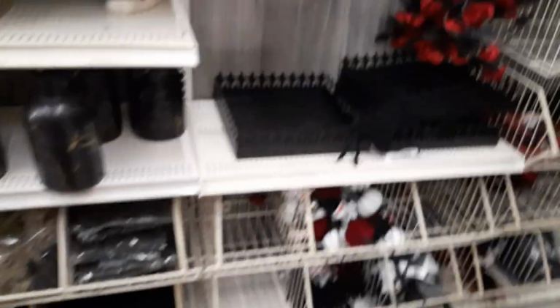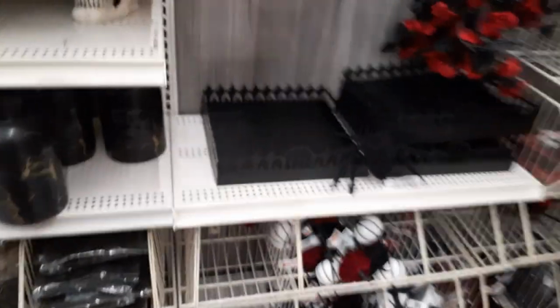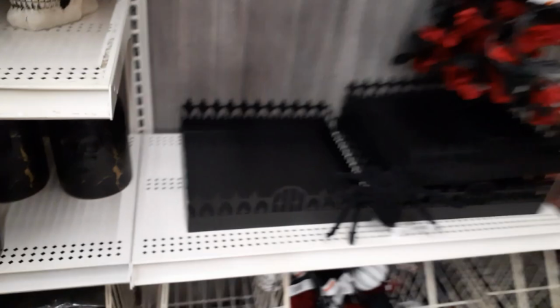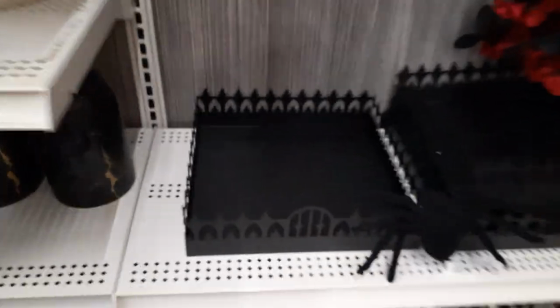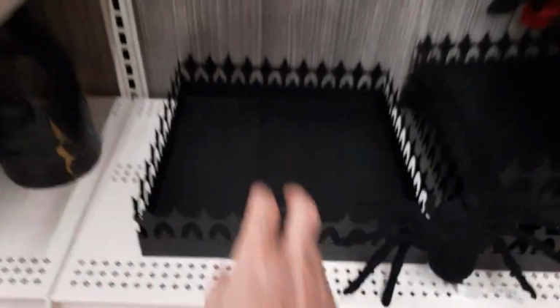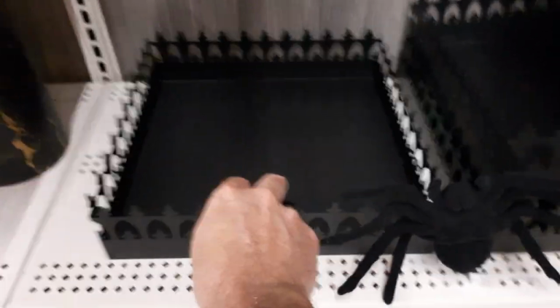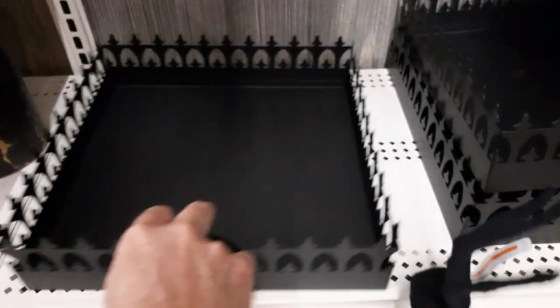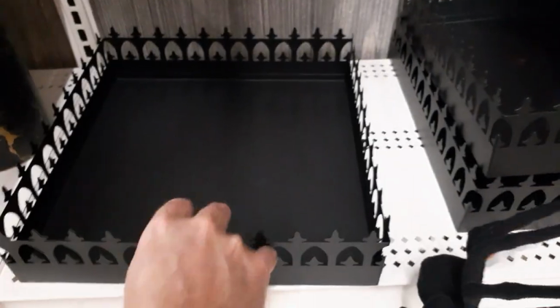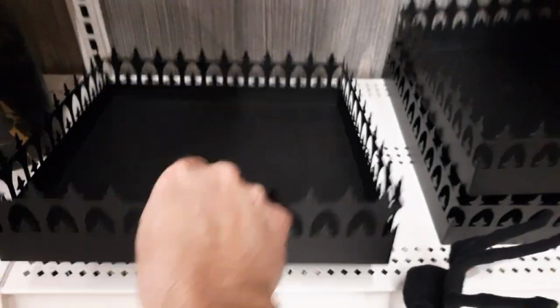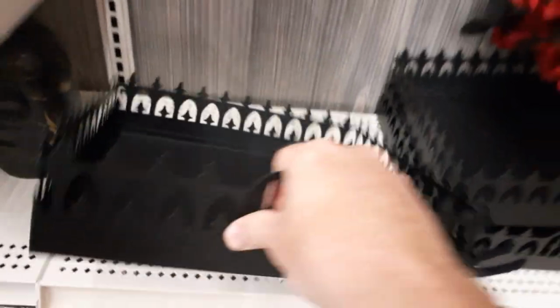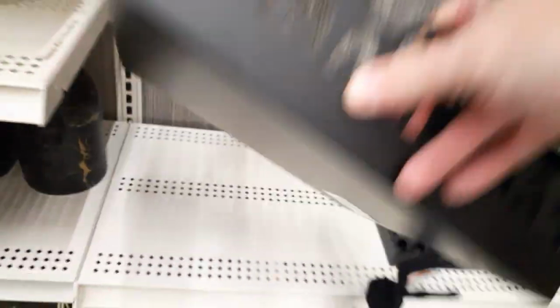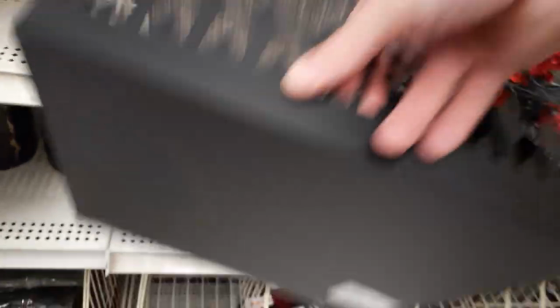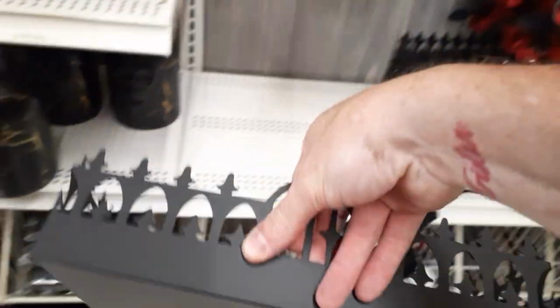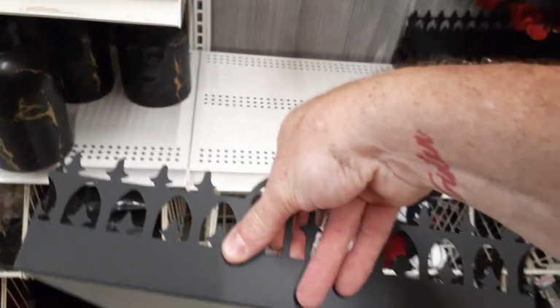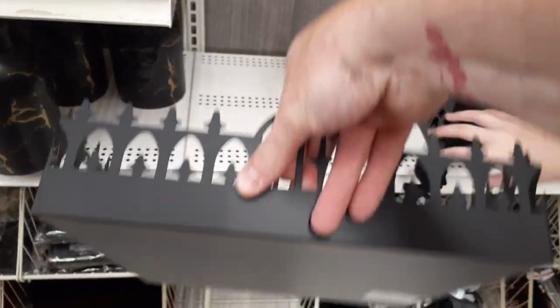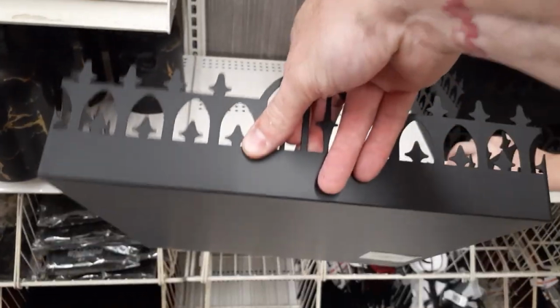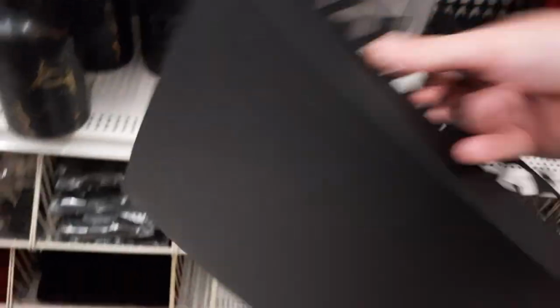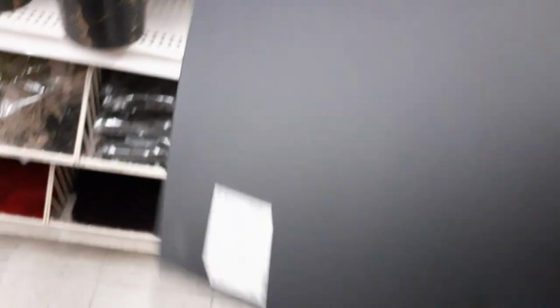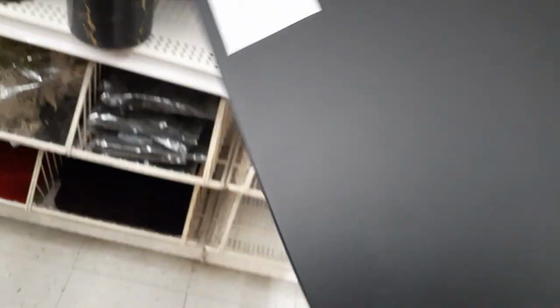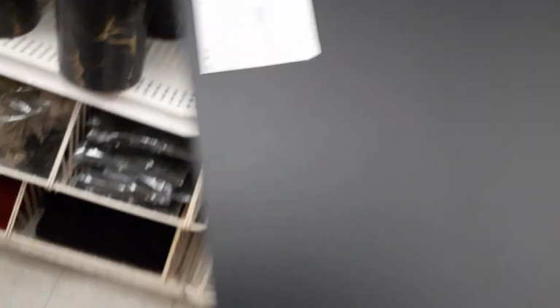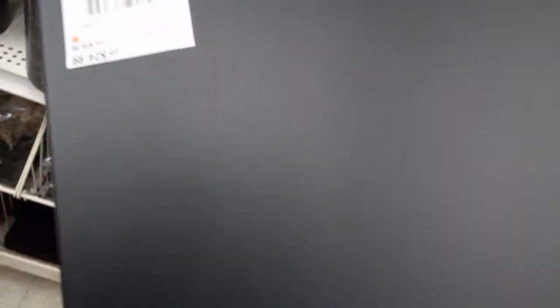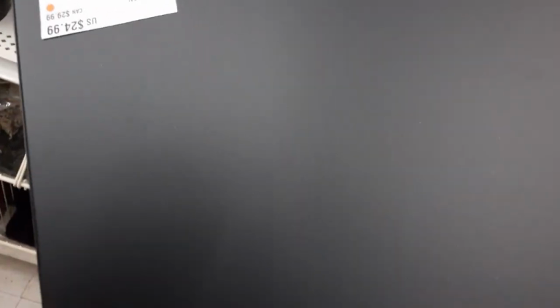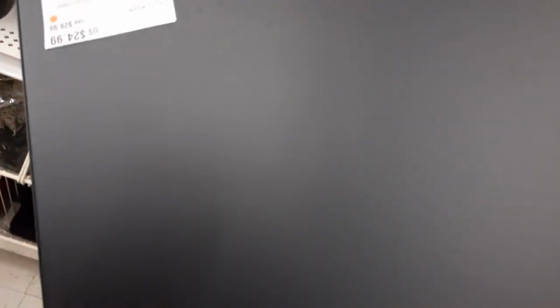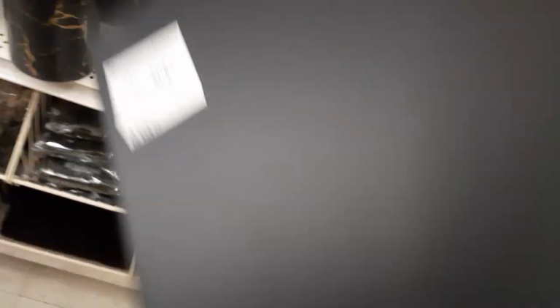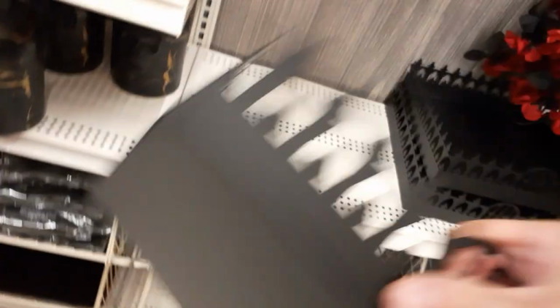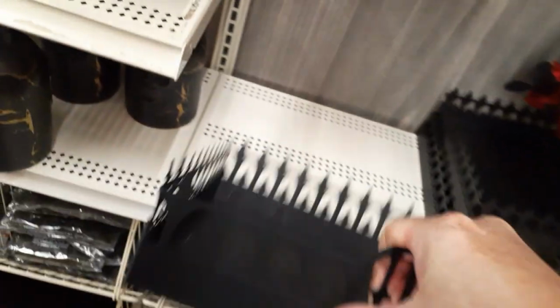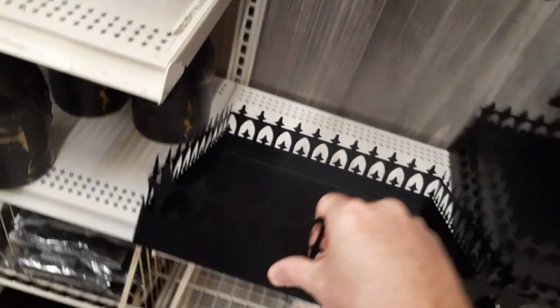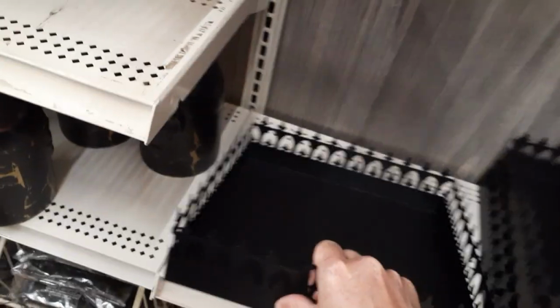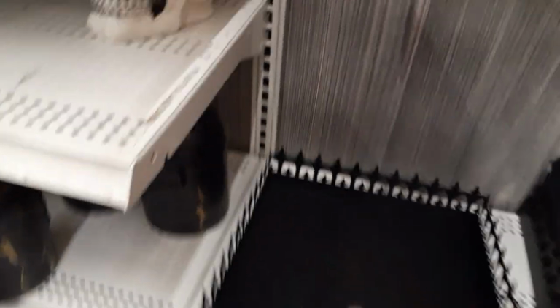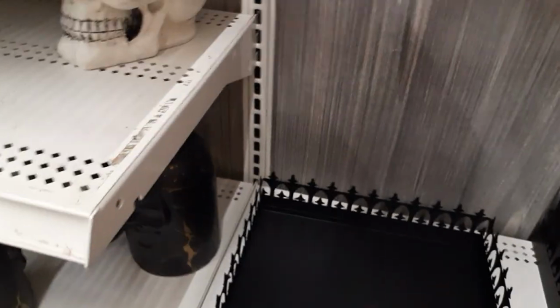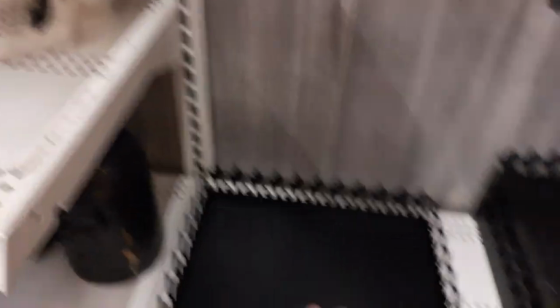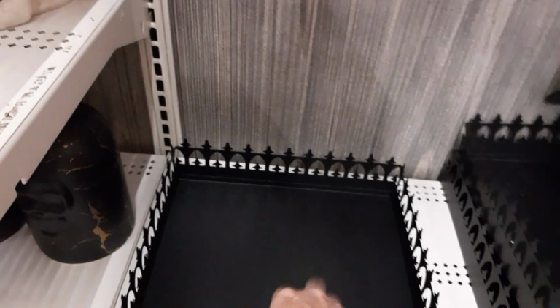What are these? Little gothic server trays — pretty cool. They're sheet metal. $24.99 — all steel.